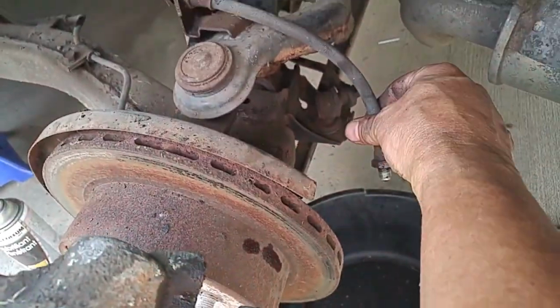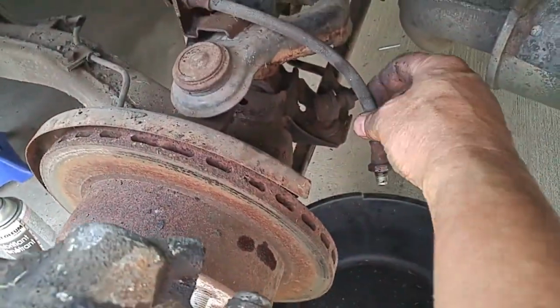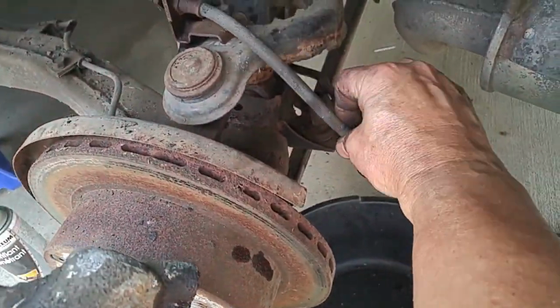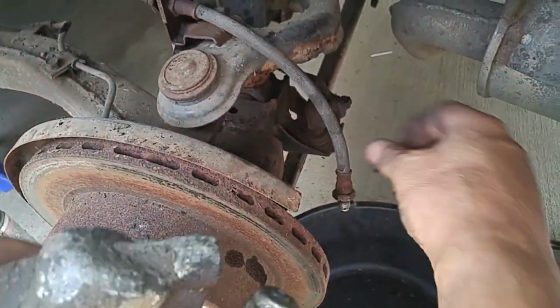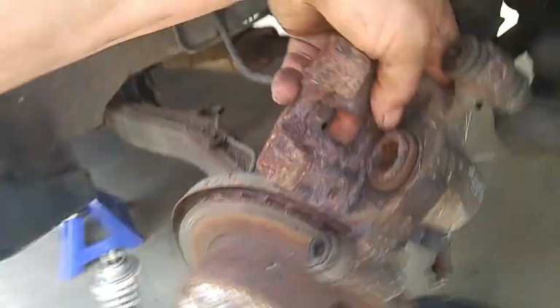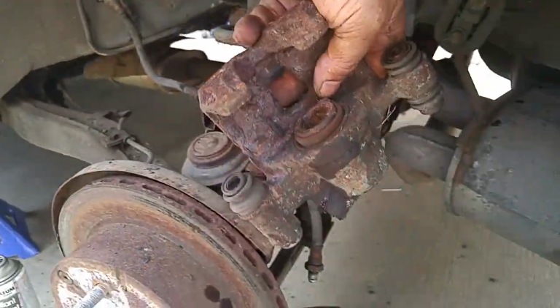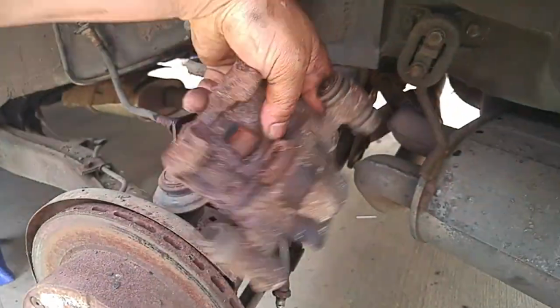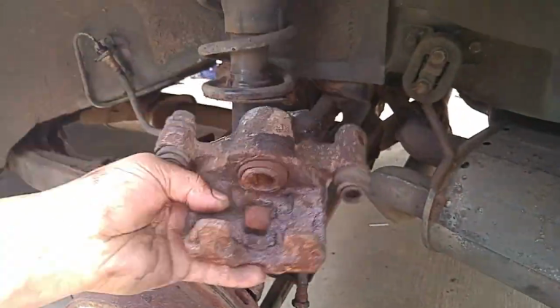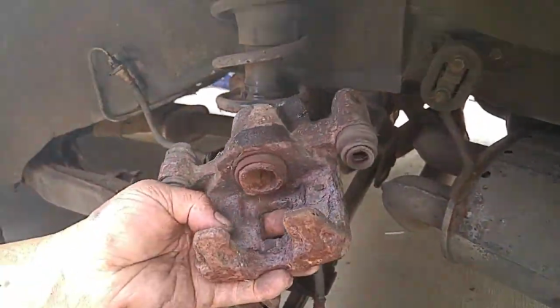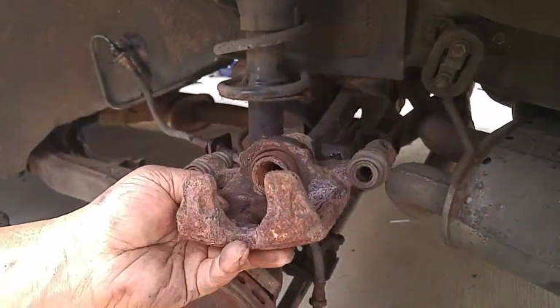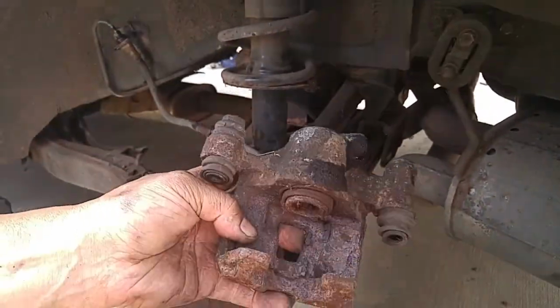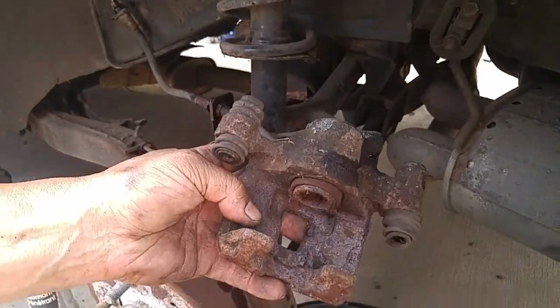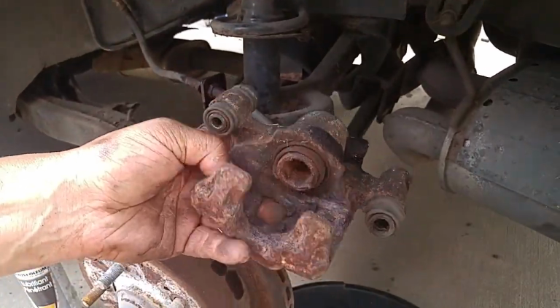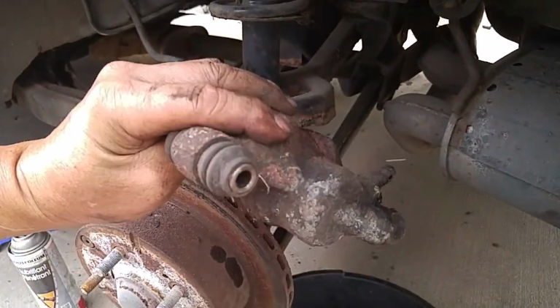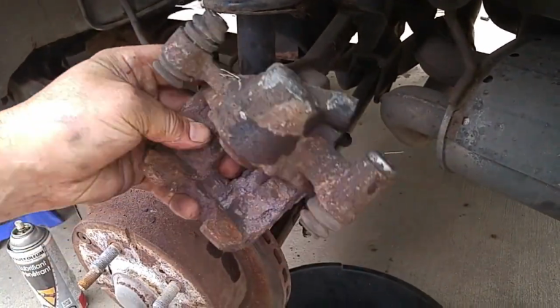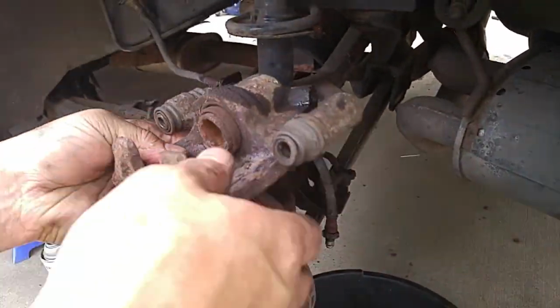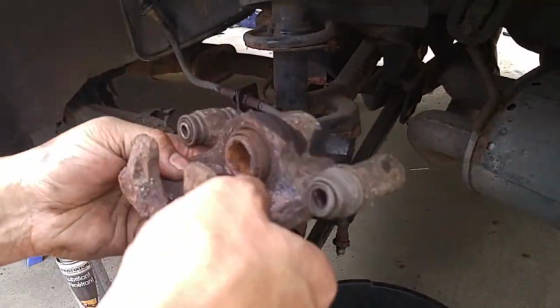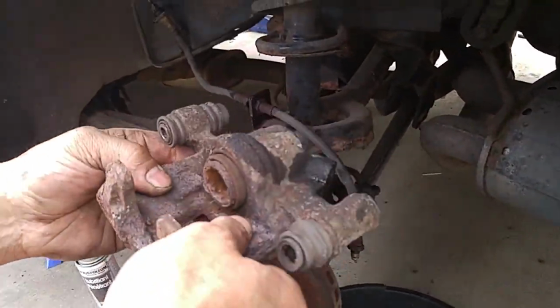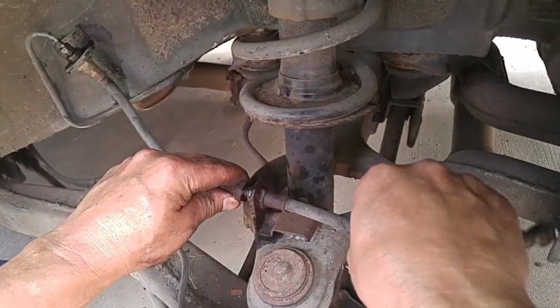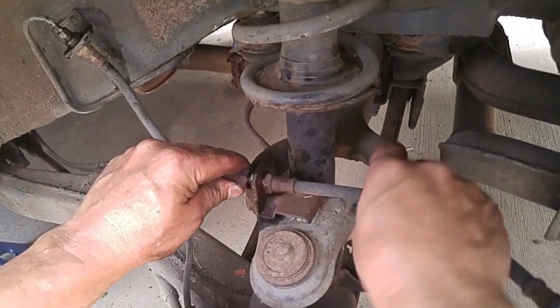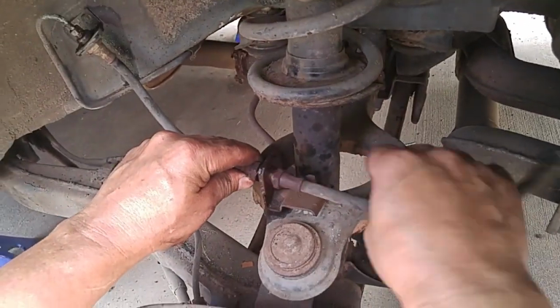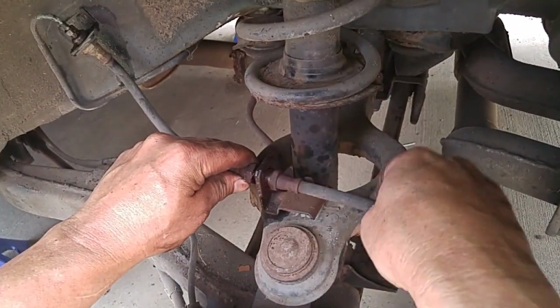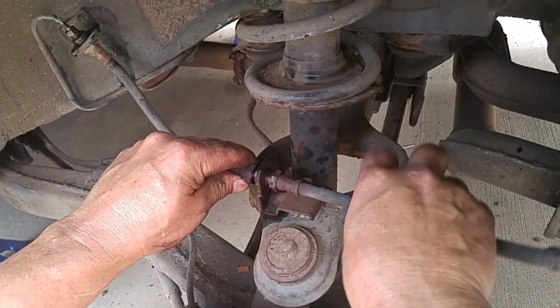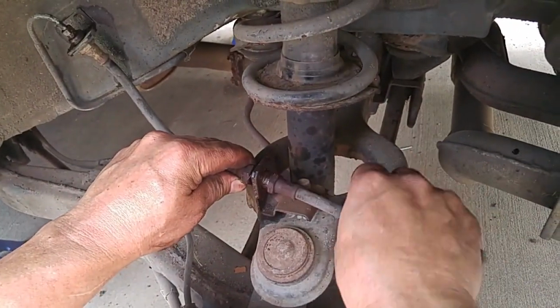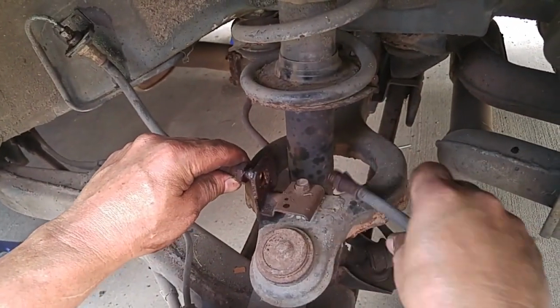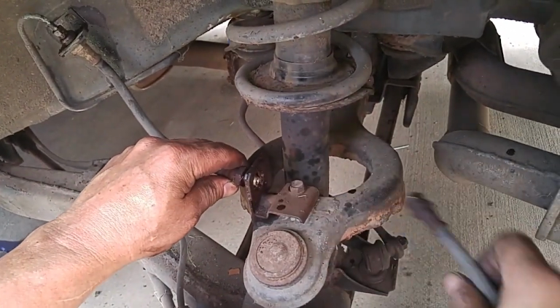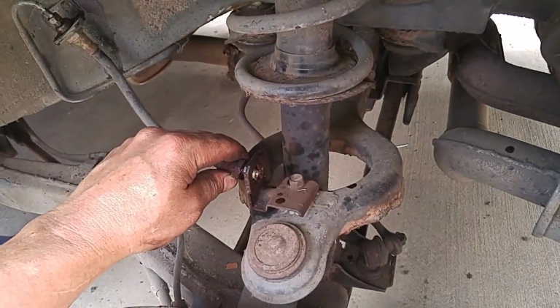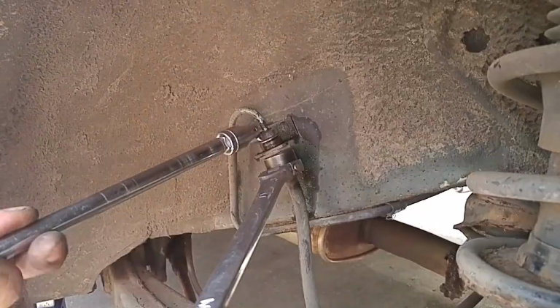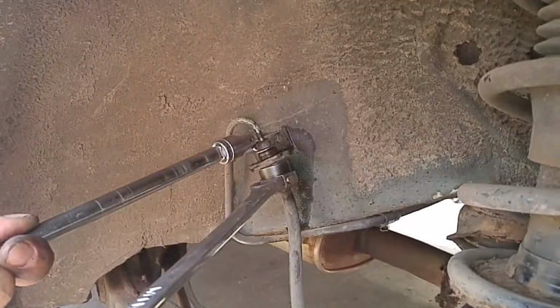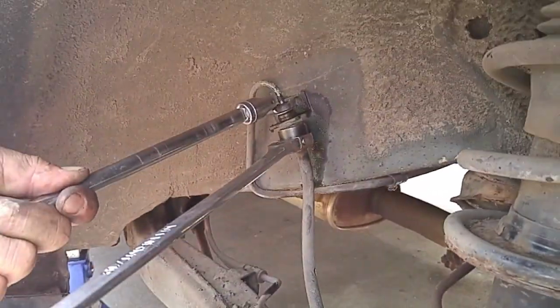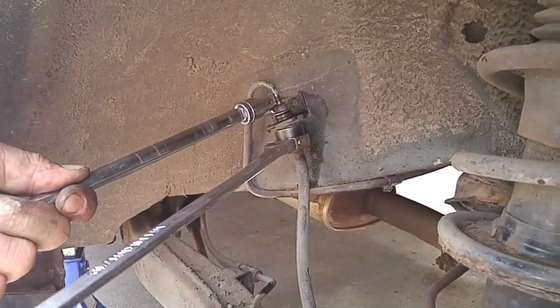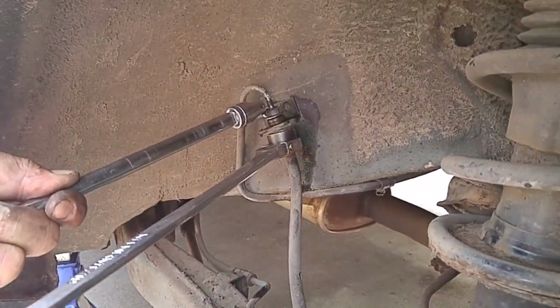The caliper was then screwed off the attached brake line — again, lots of corrosion. The lower and upper brake lines were then removed.